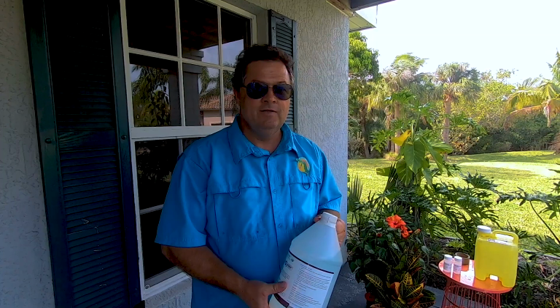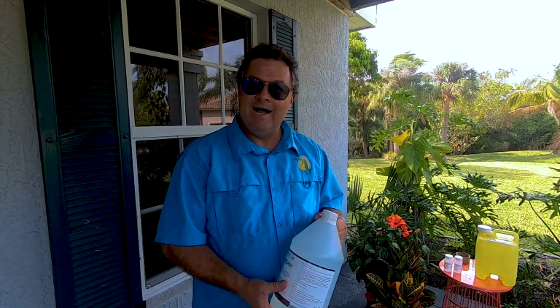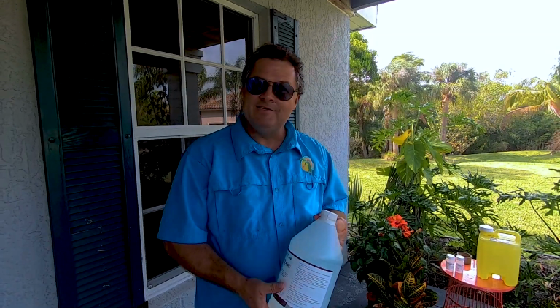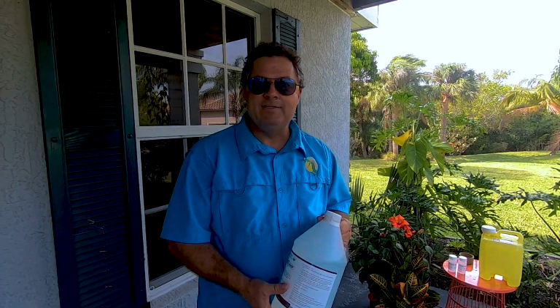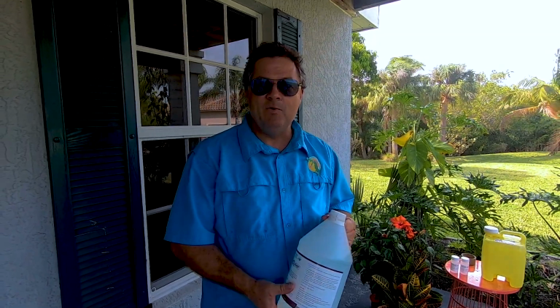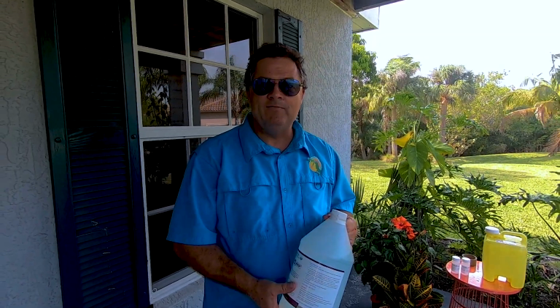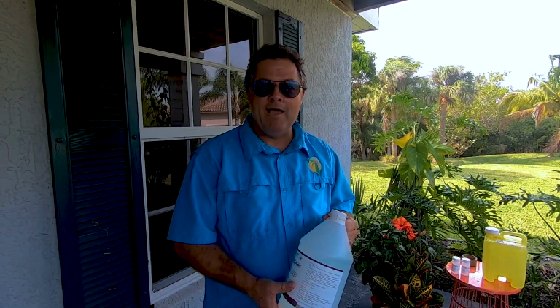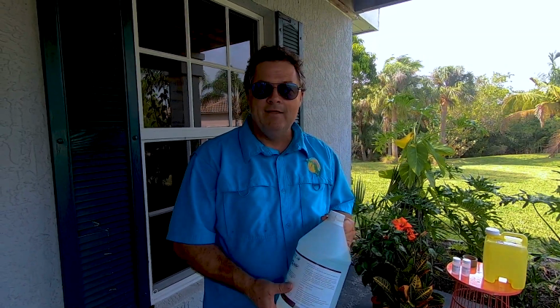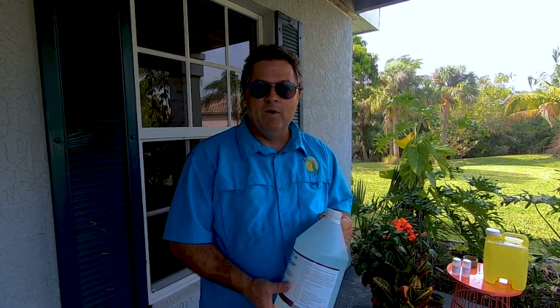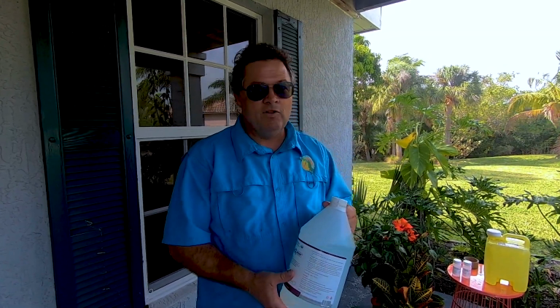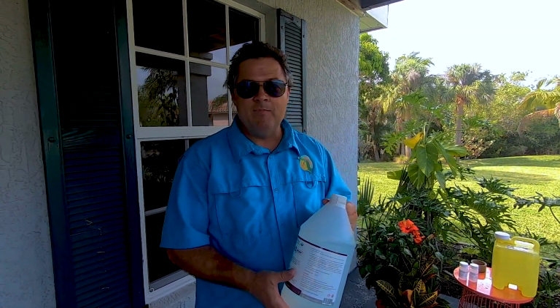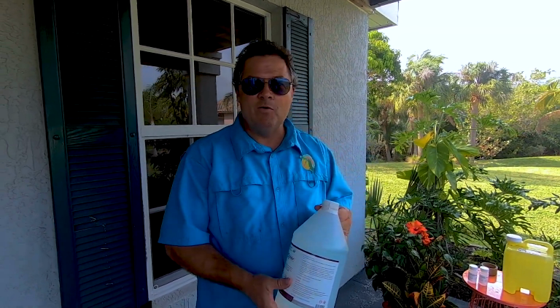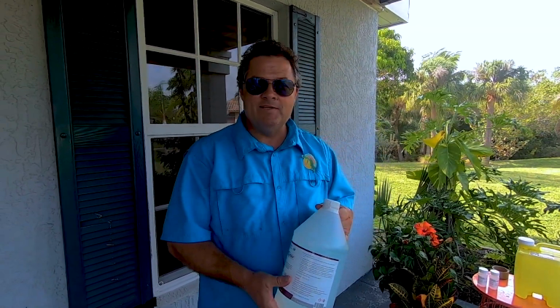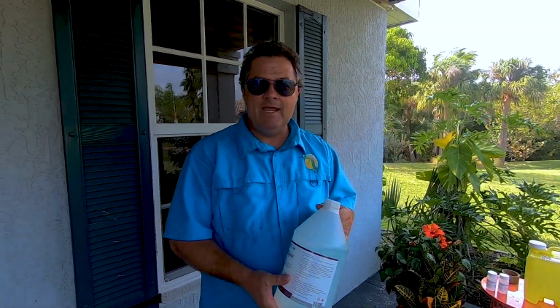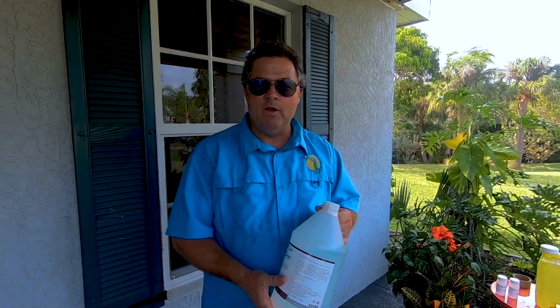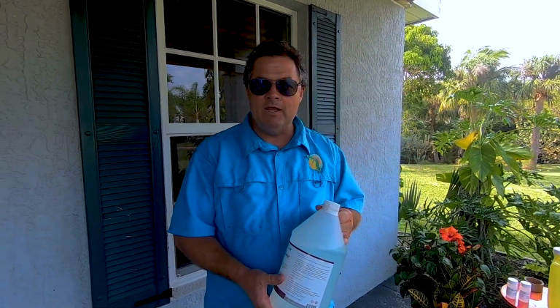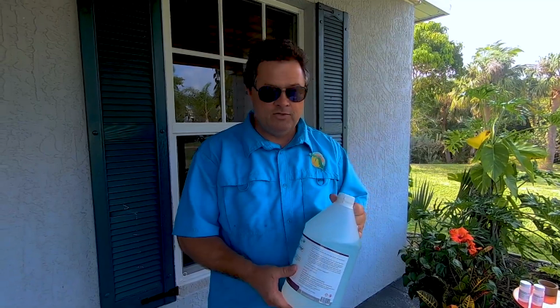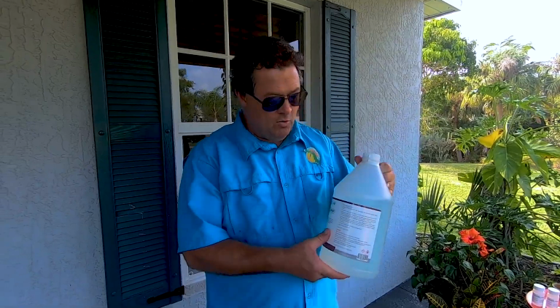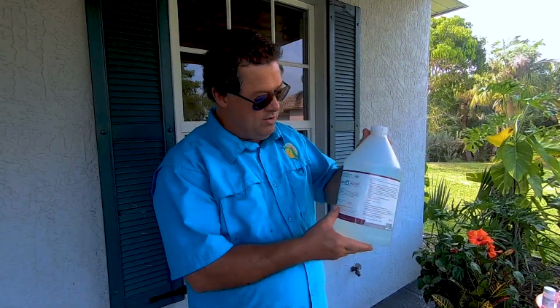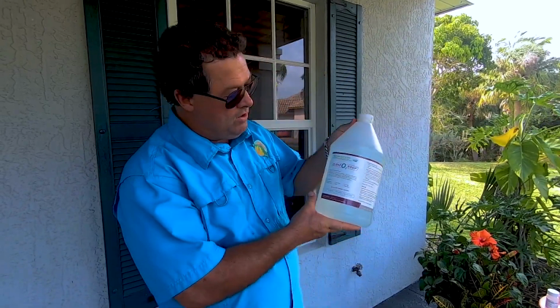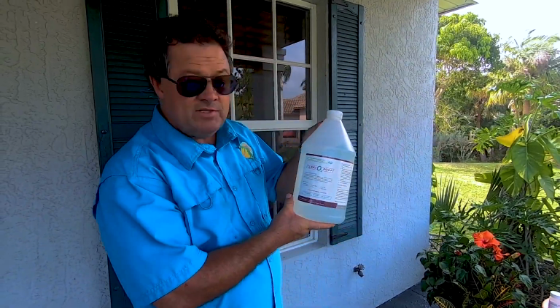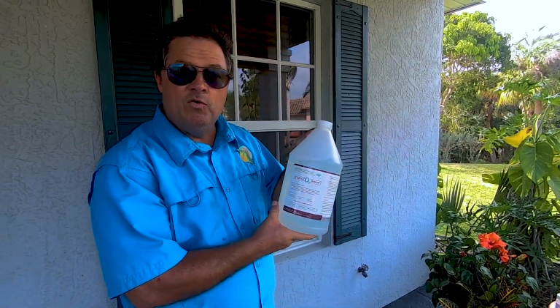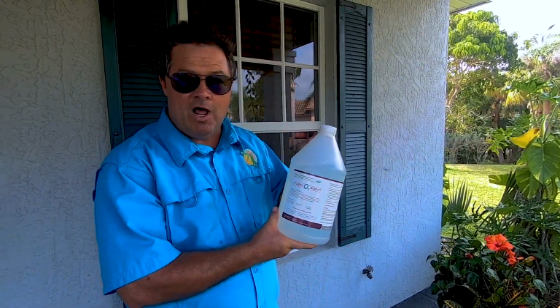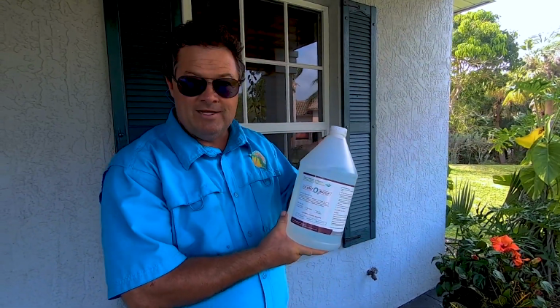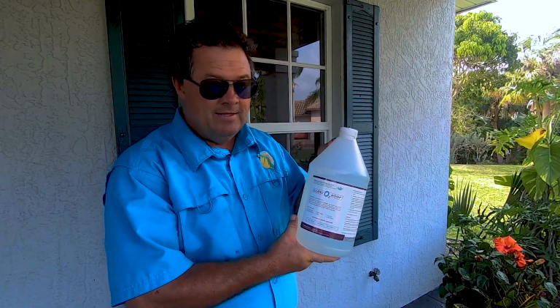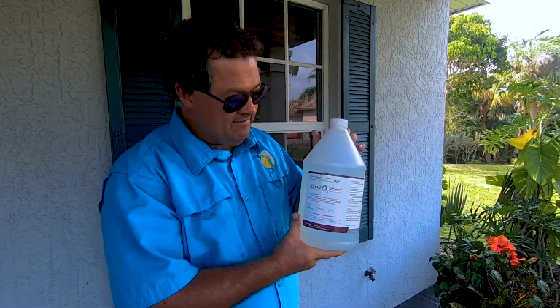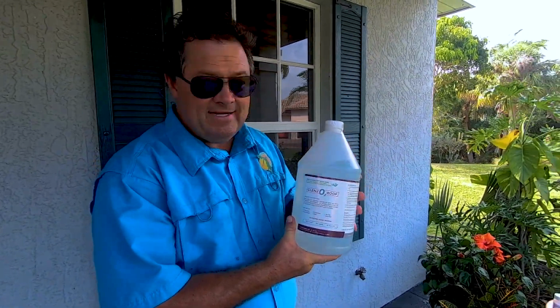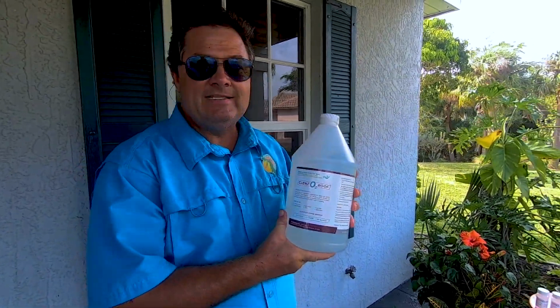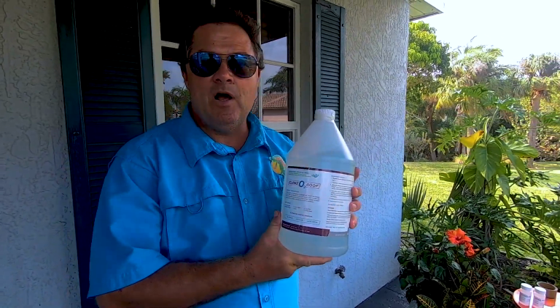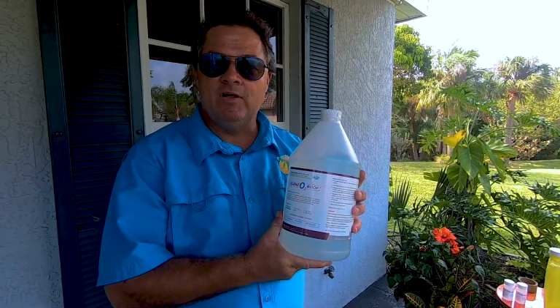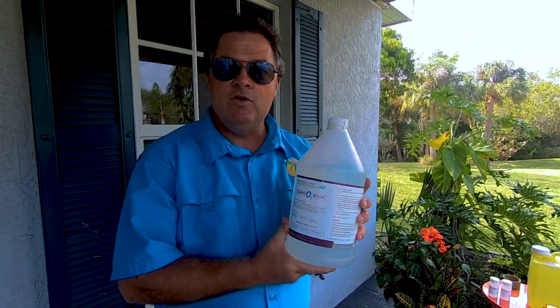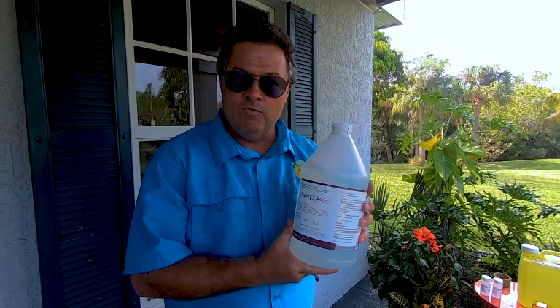Hi, this is Greg Tatum with Green Flow Ida. We're here in lovely Punta Gorda today, and we're going to introduce to you our new Cleanso Roof product. This is a fantastic product for cleaning your roof.